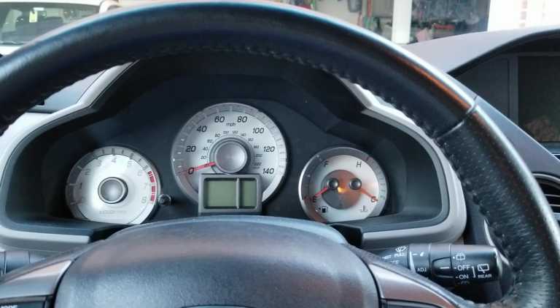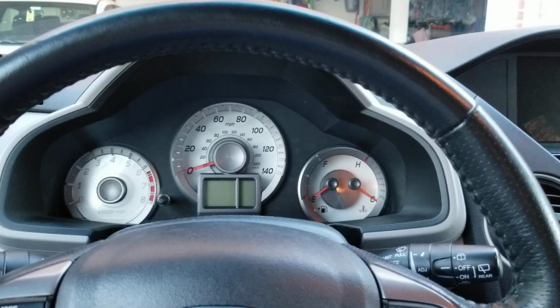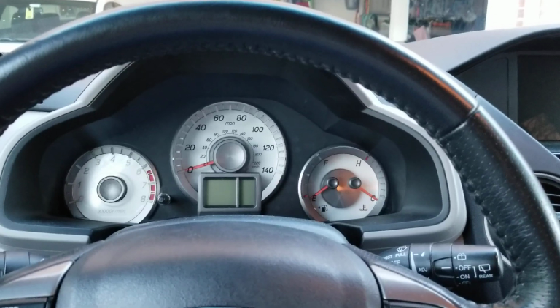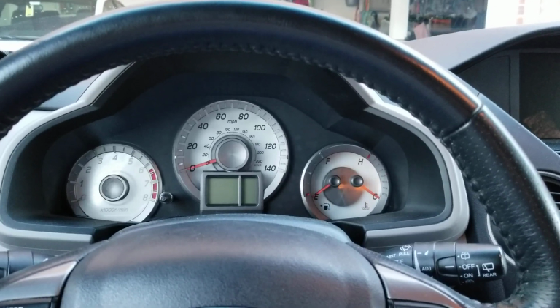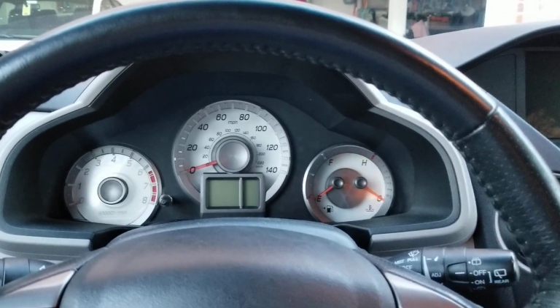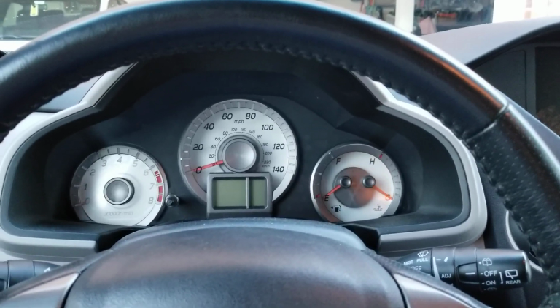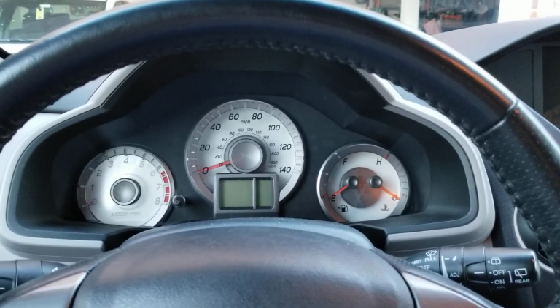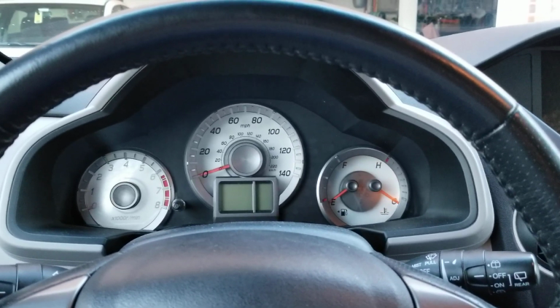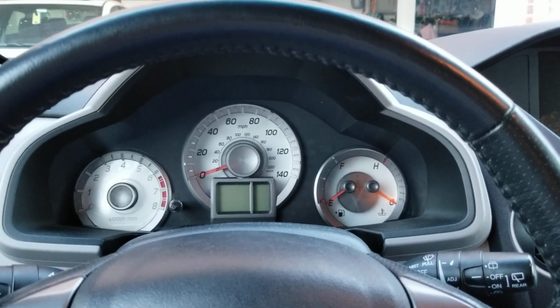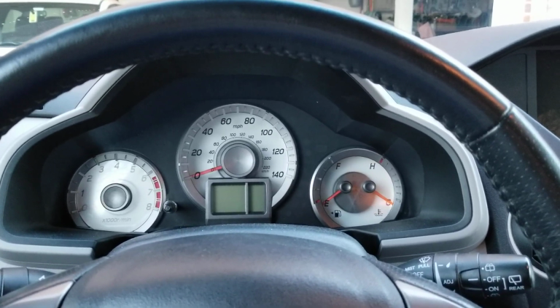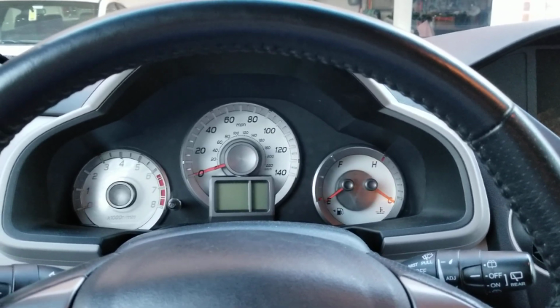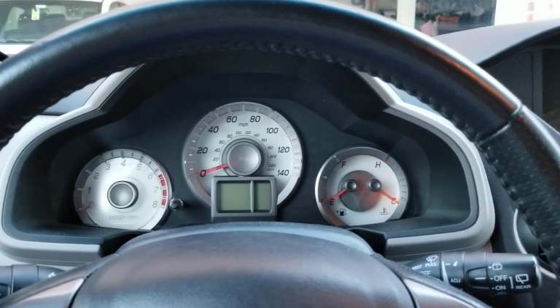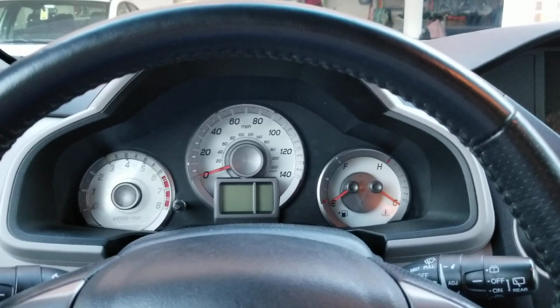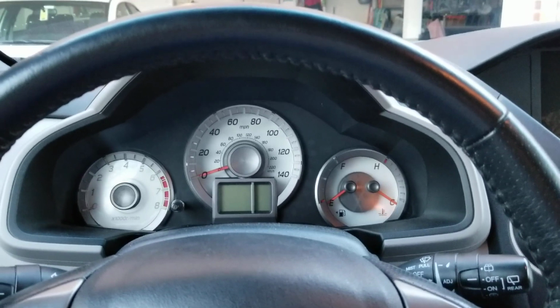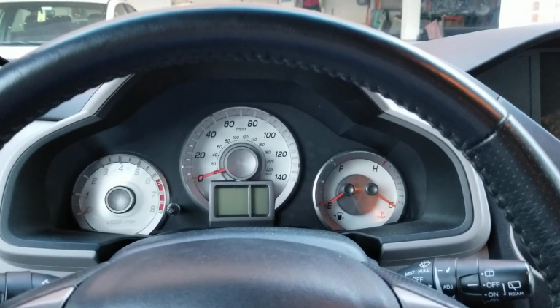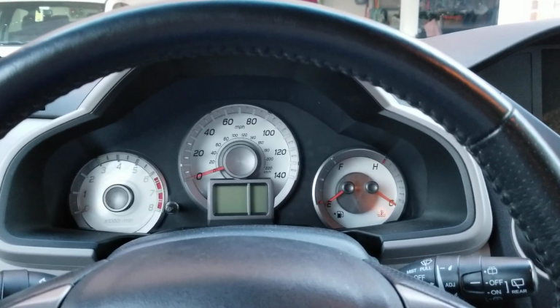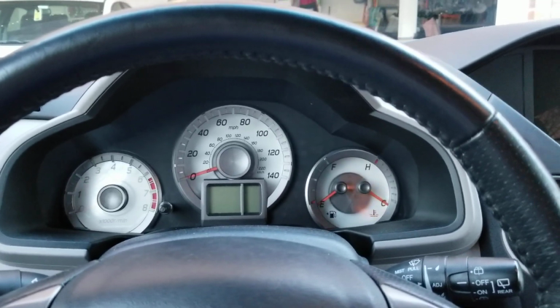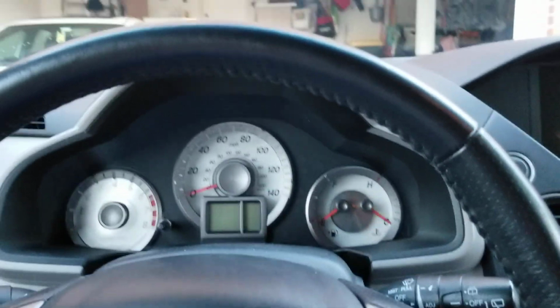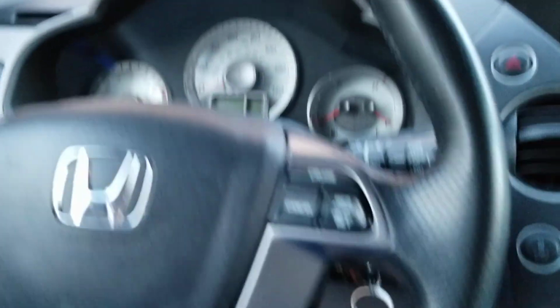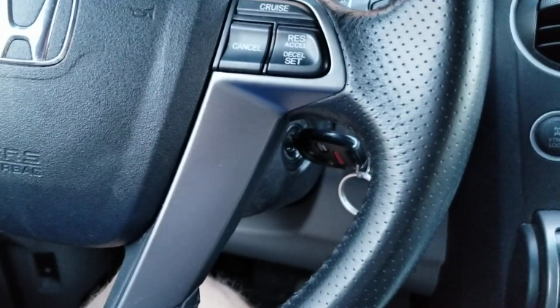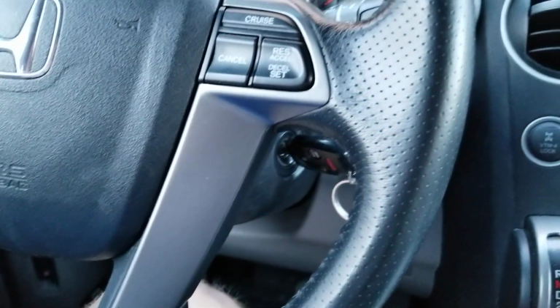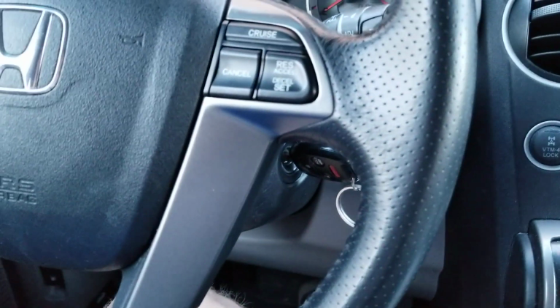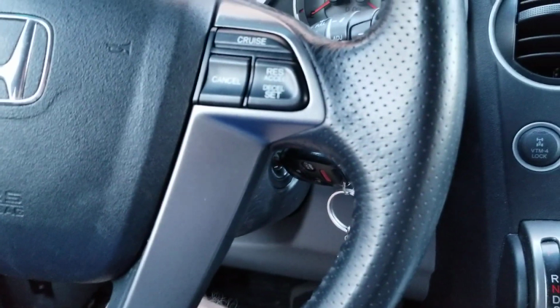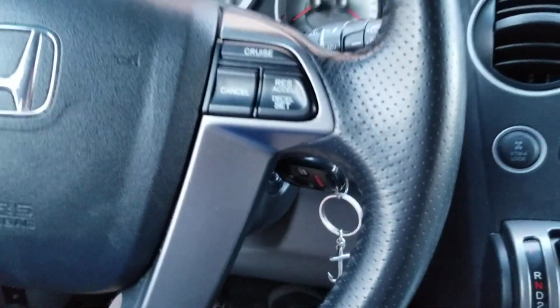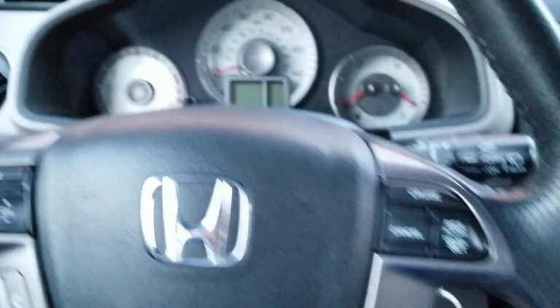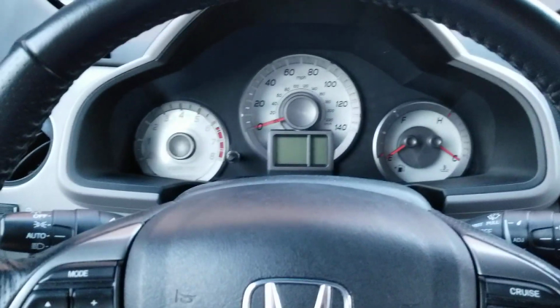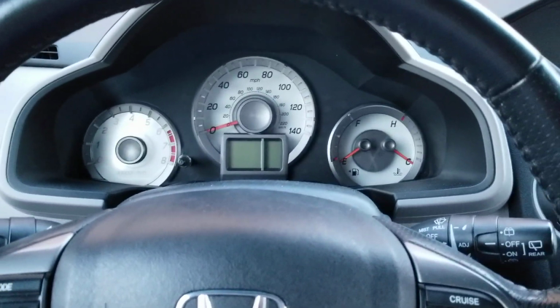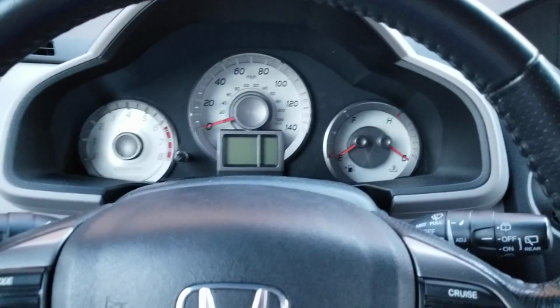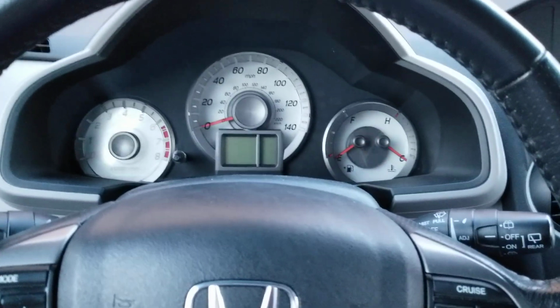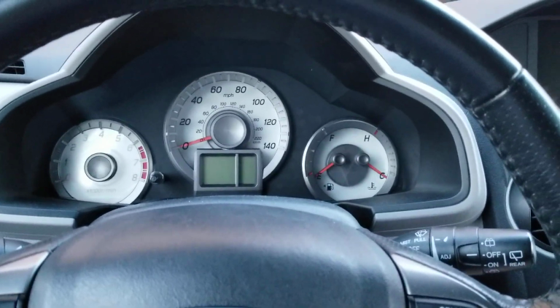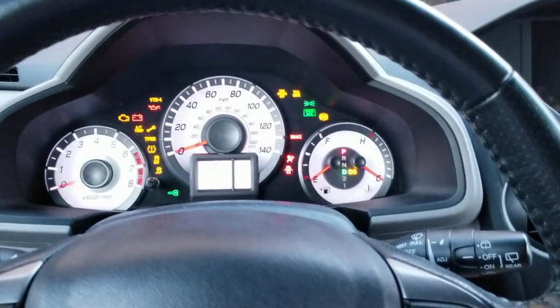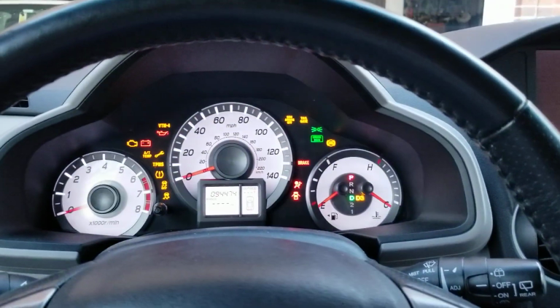What's going on guys, it's Busmaster99 here, and I think I might have found a glitch in the ignition interlock on my dad's 2012 Honda Pilot. Check this out.